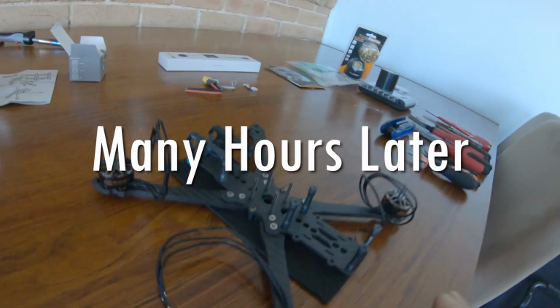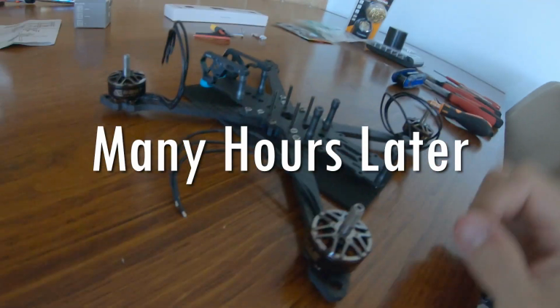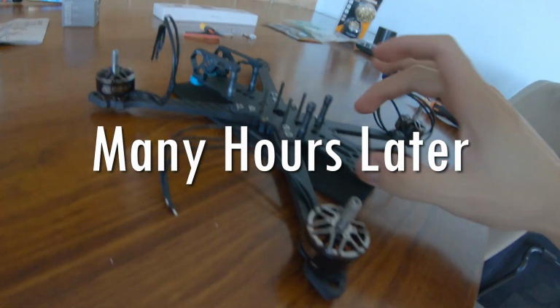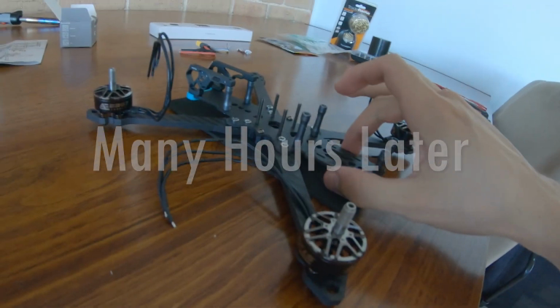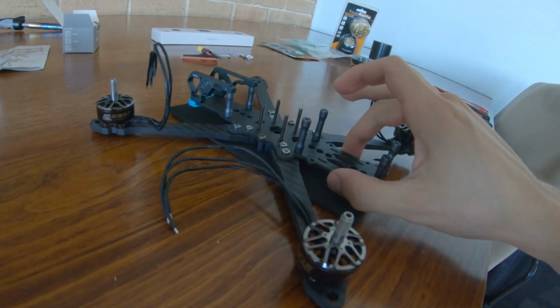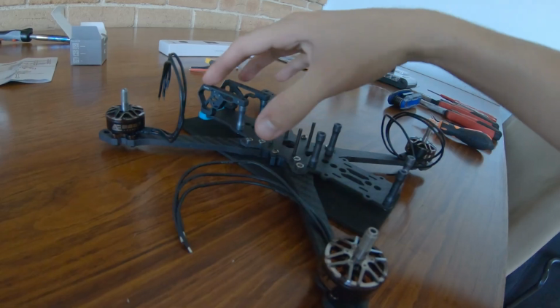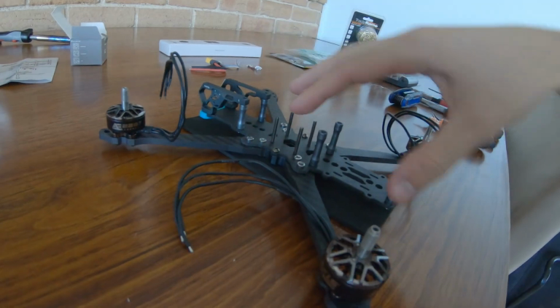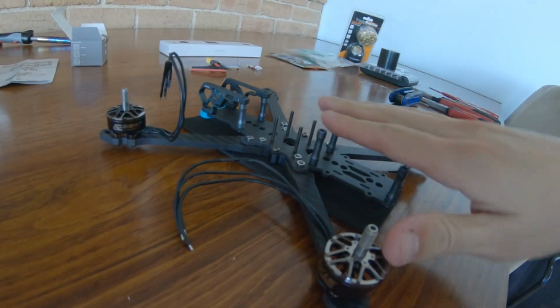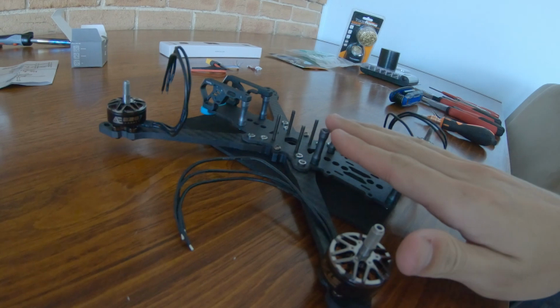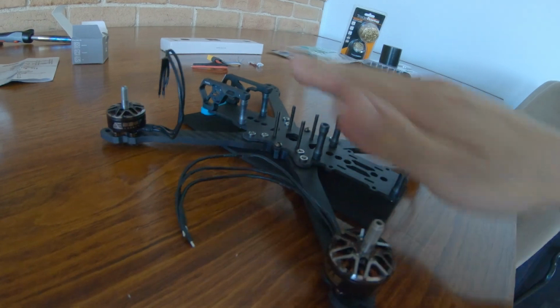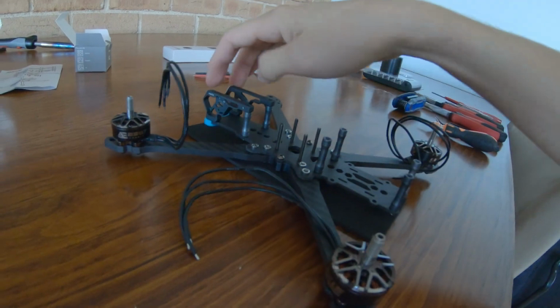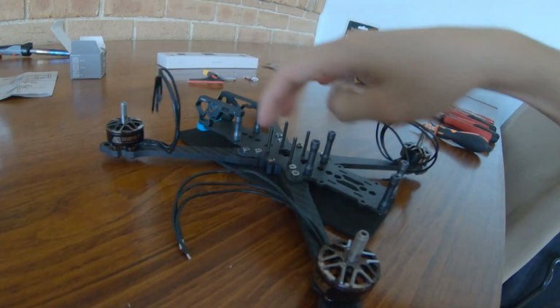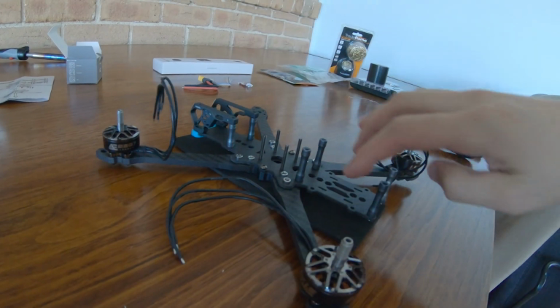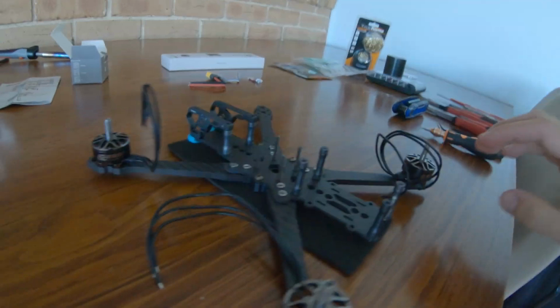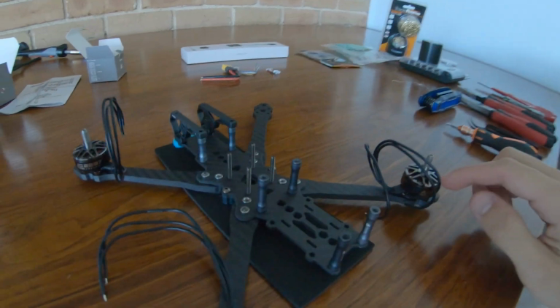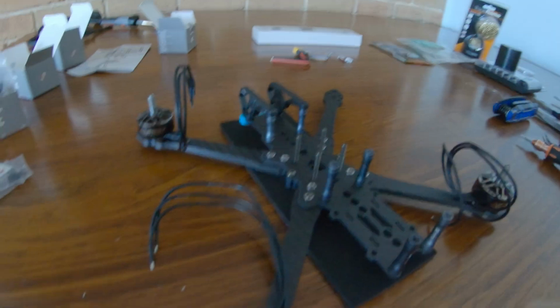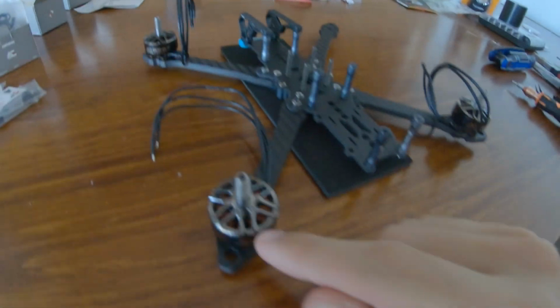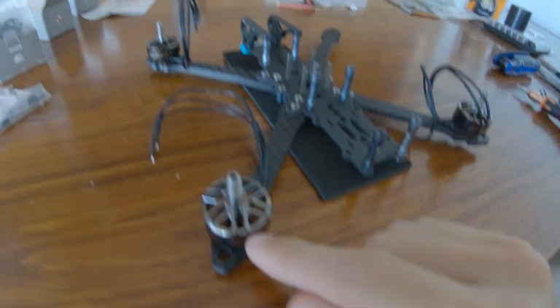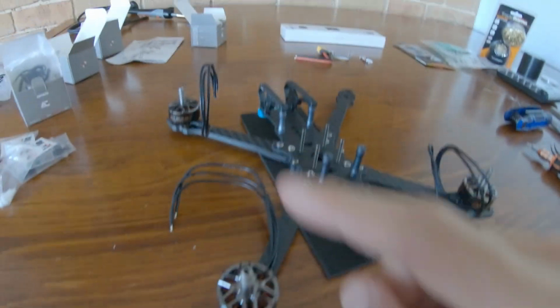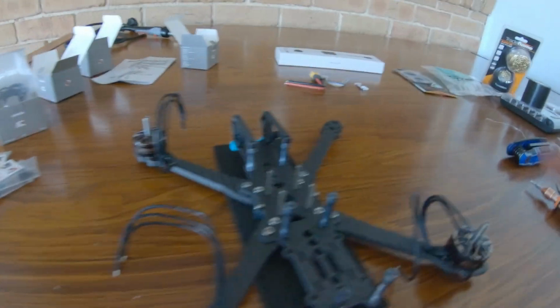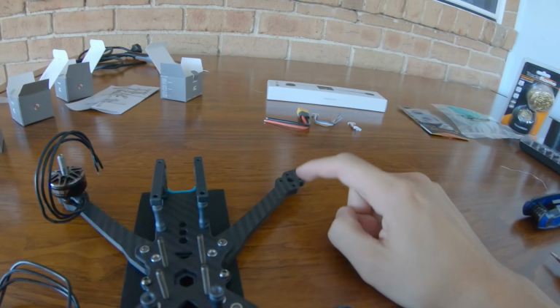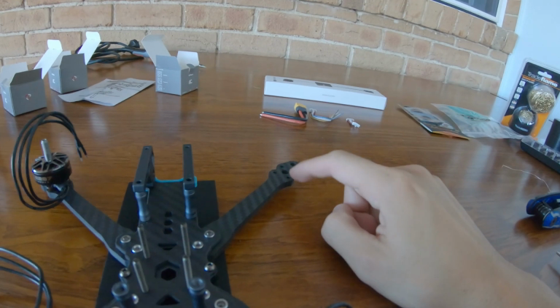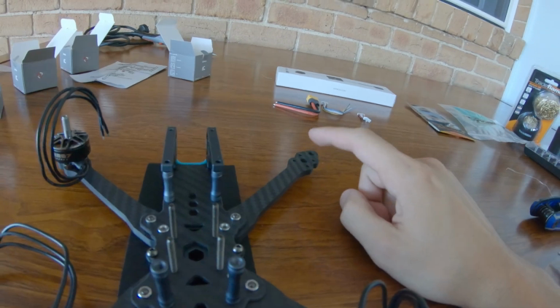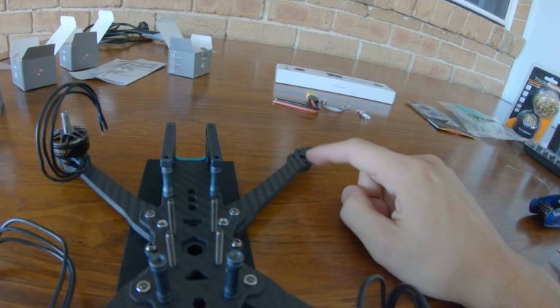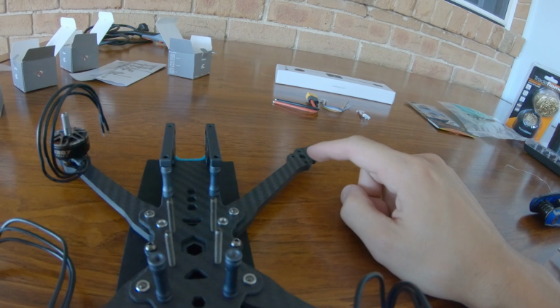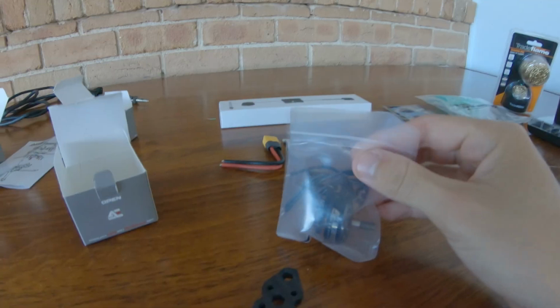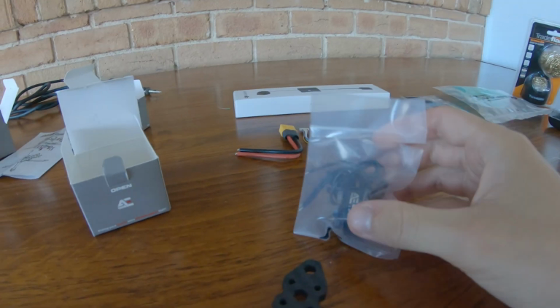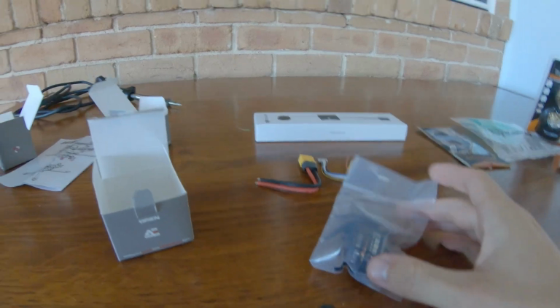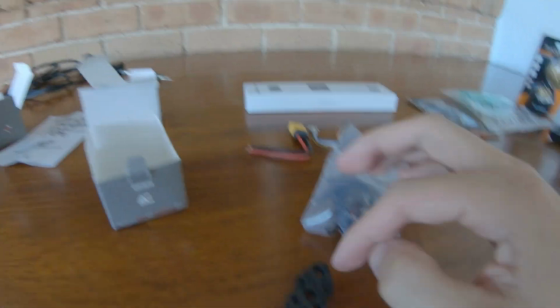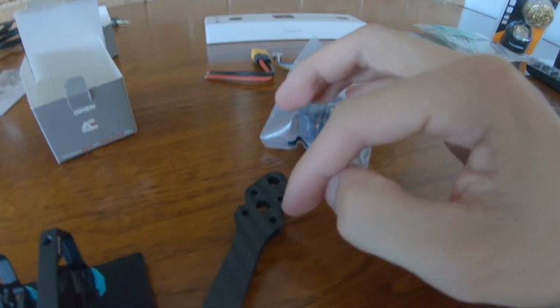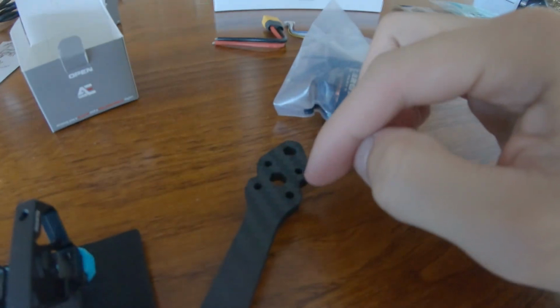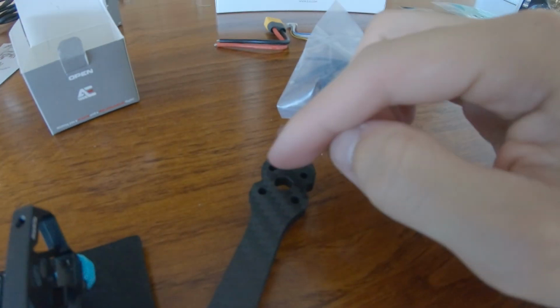What I've done so far is completed the frame except for the top bit. I've done three motors and I'm going to do this final motor now. These guys just screw in with four screws.